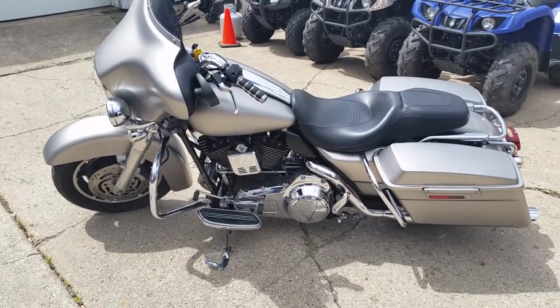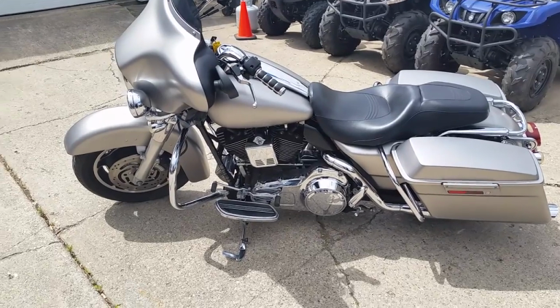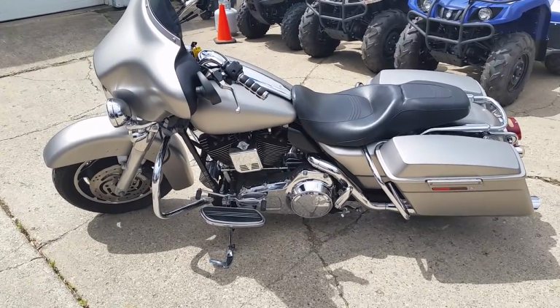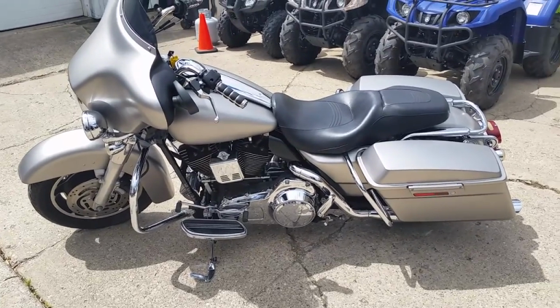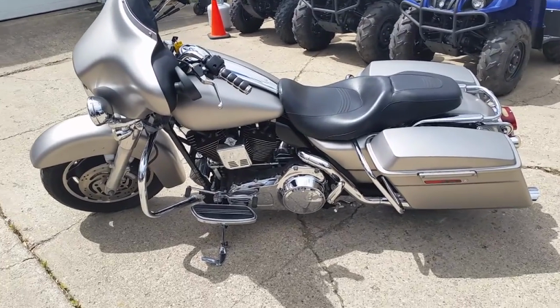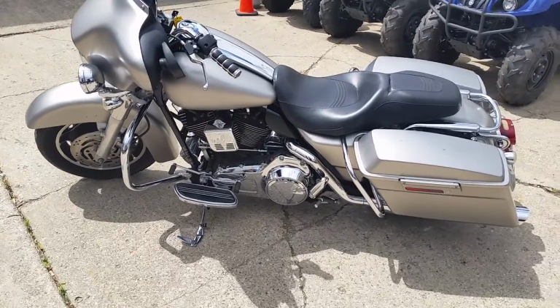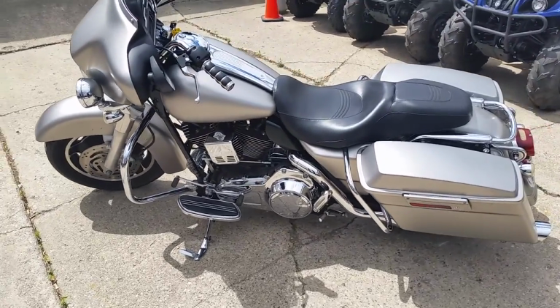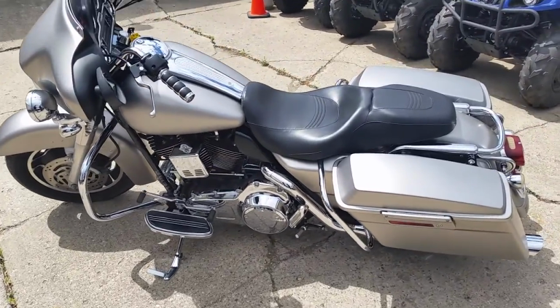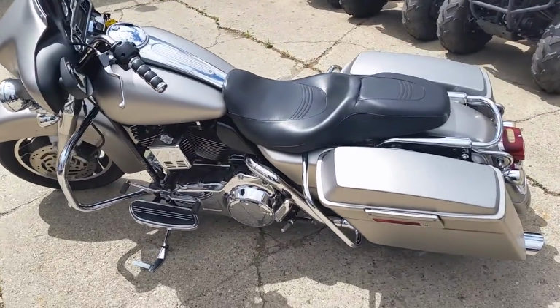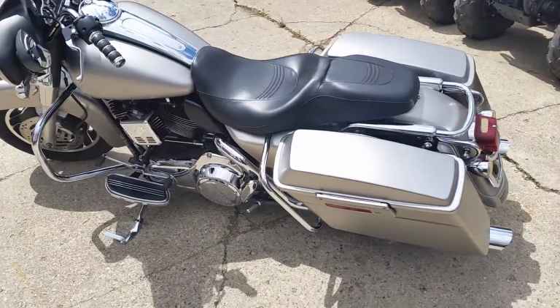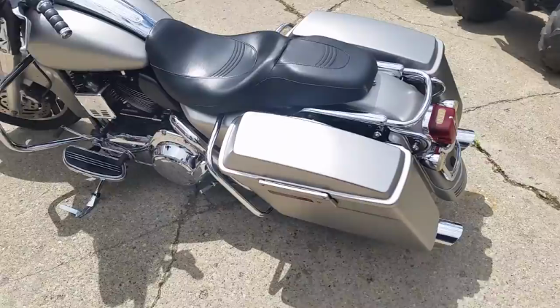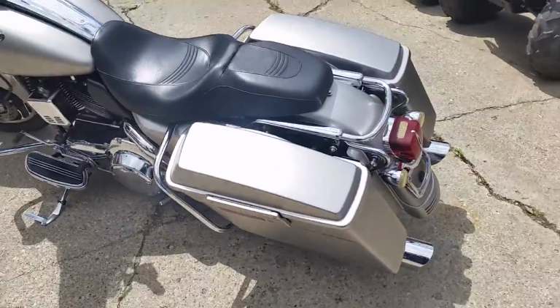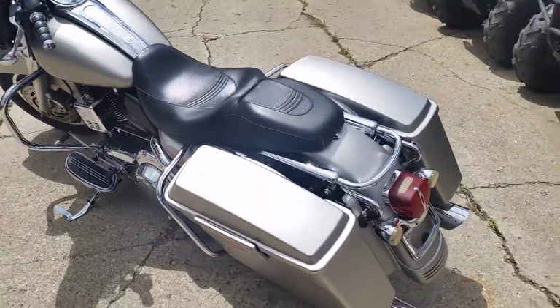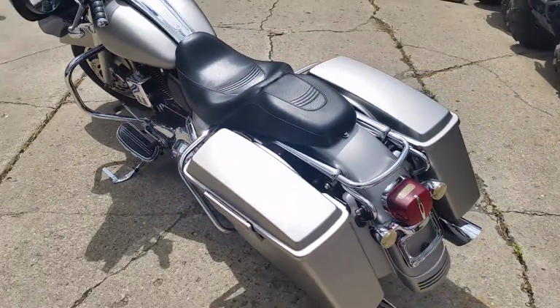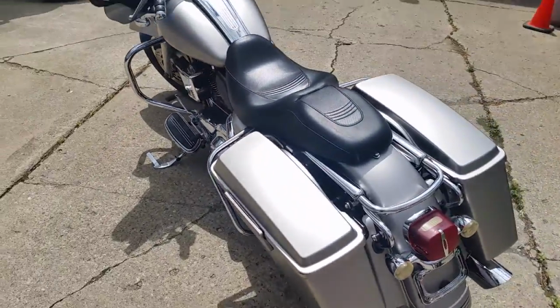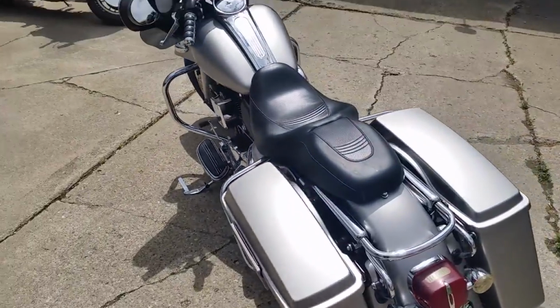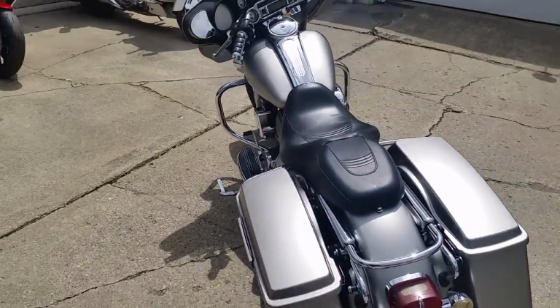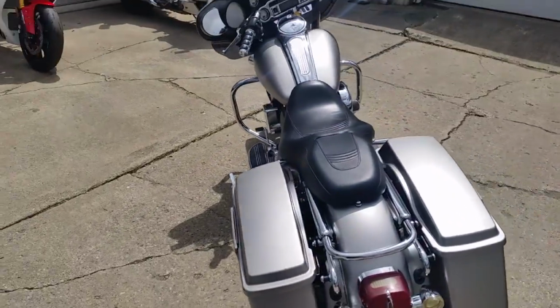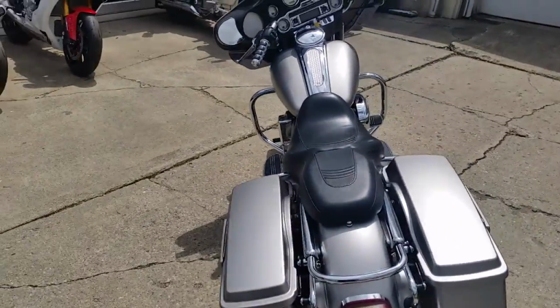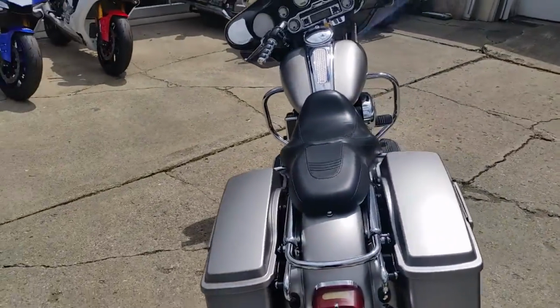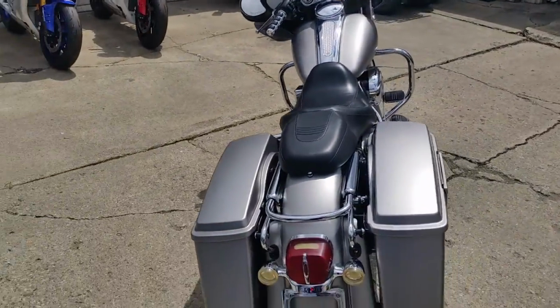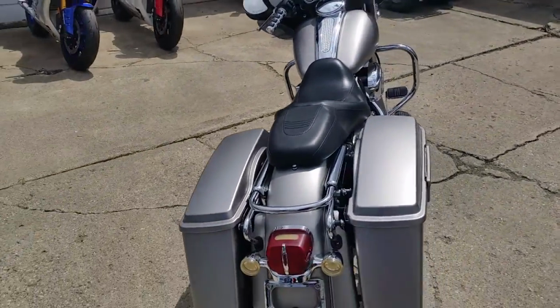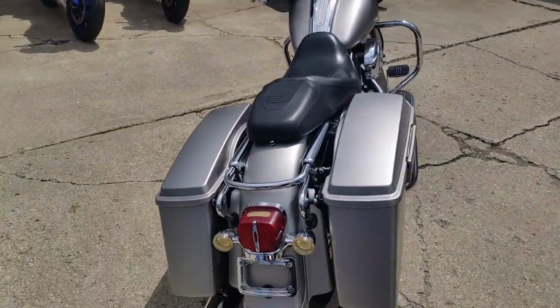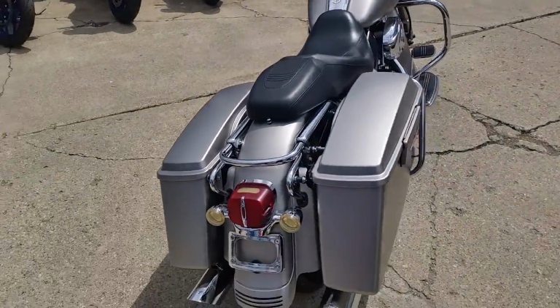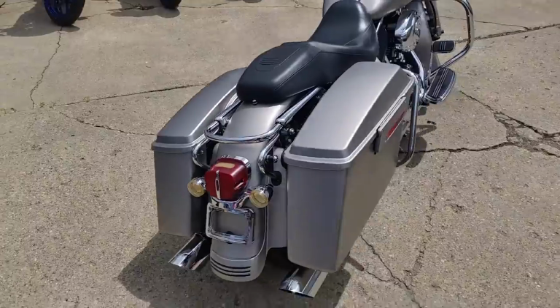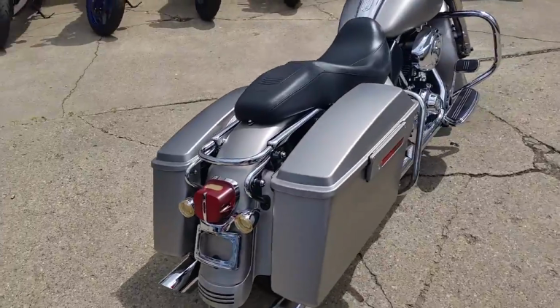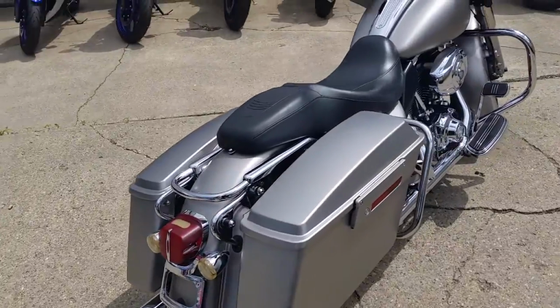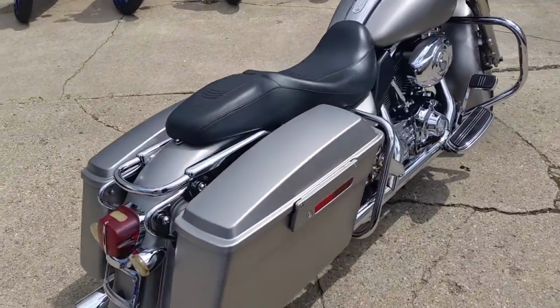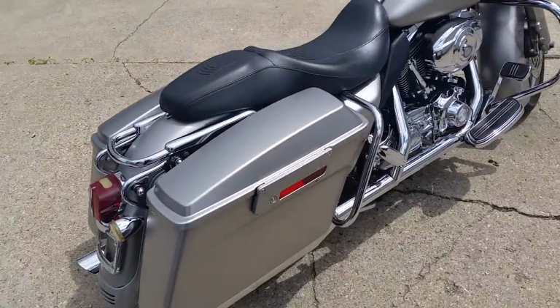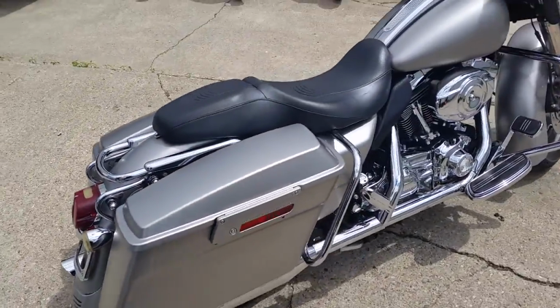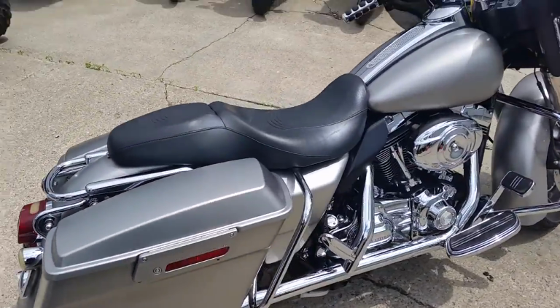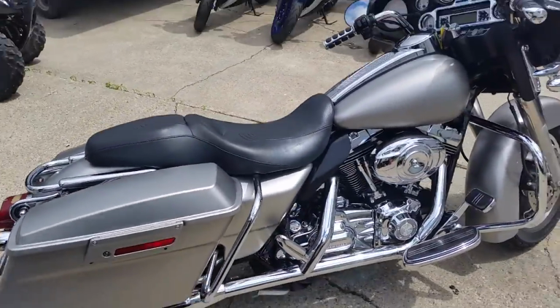Hey guys, it's Chad and Andrew here at Approval Powersports. We're going through some of our Harleys today. We've got a 2007 Harley-Davidson Street Glide for sale. We got this thing priced to move — $249 a month. It's one sharp bike. It comes in a pewter denim.